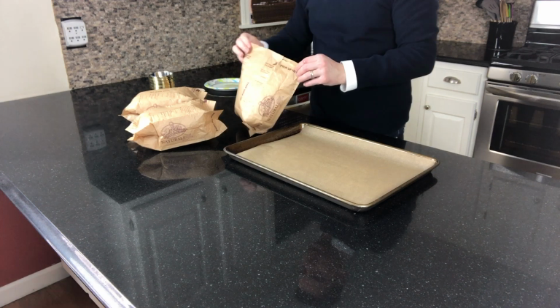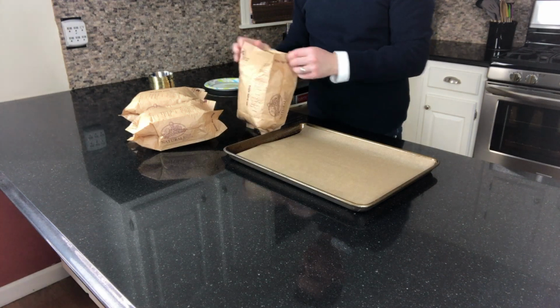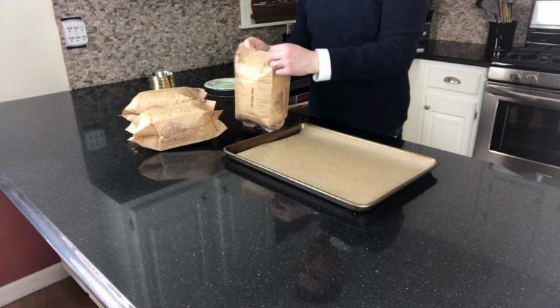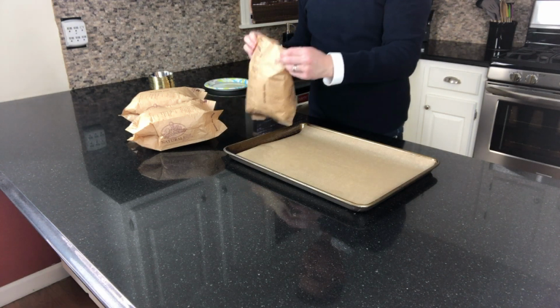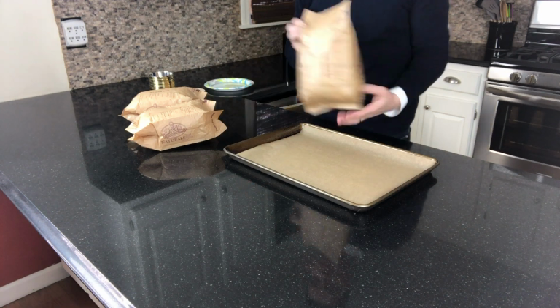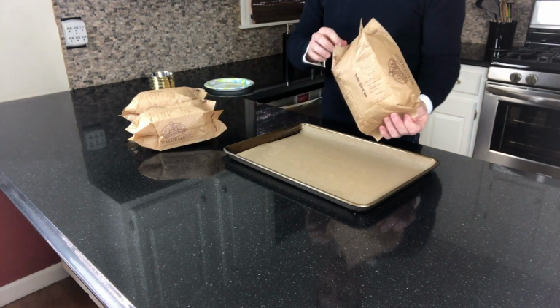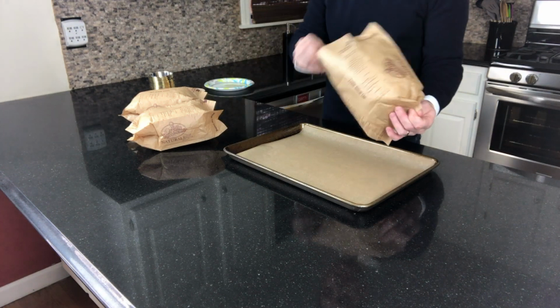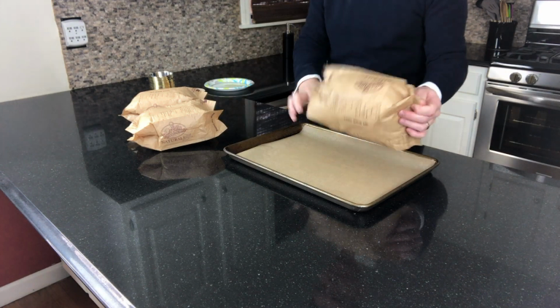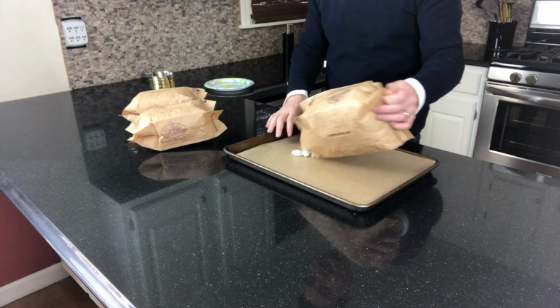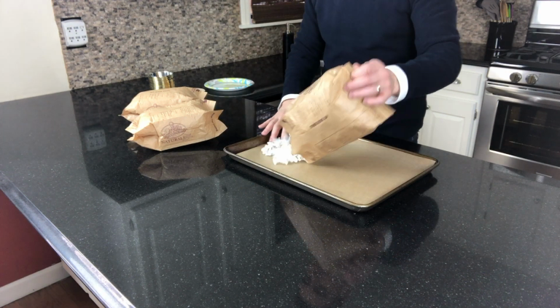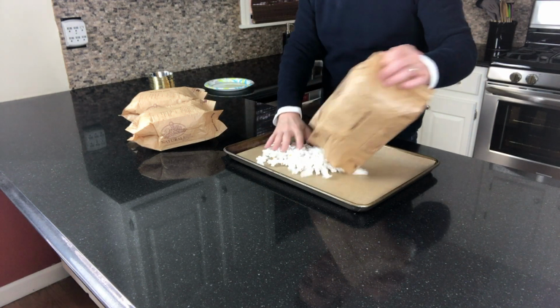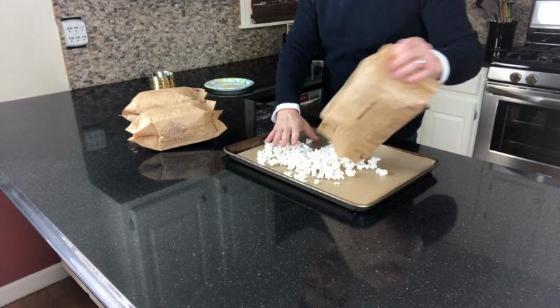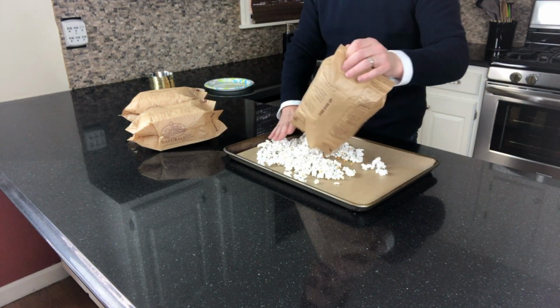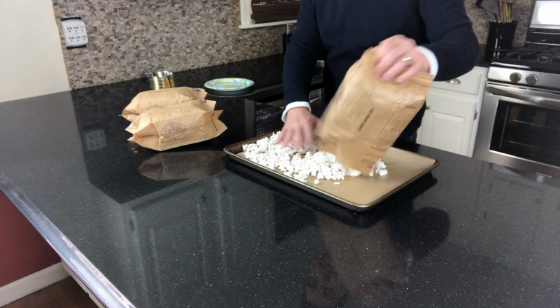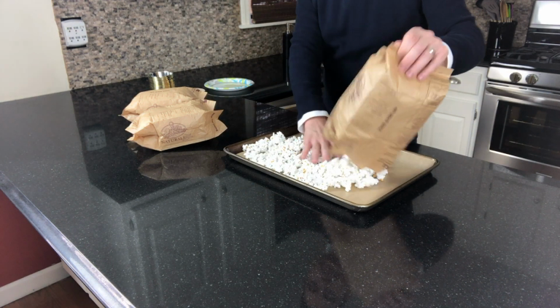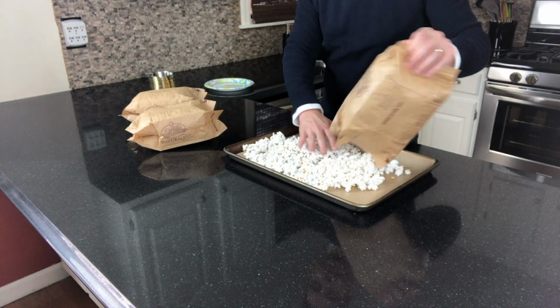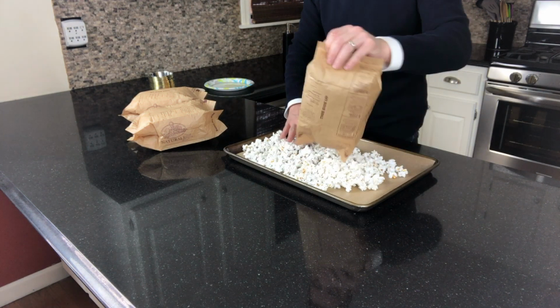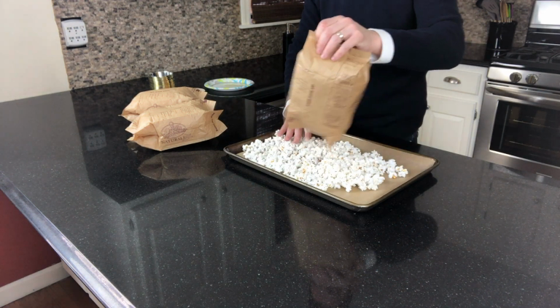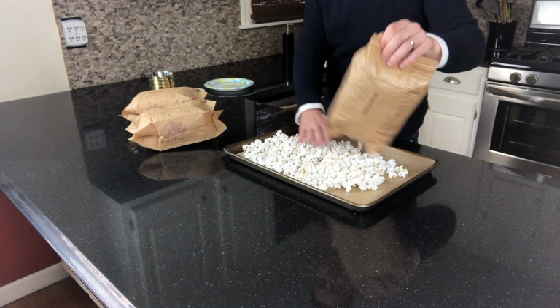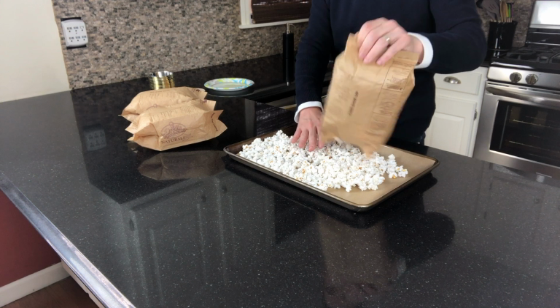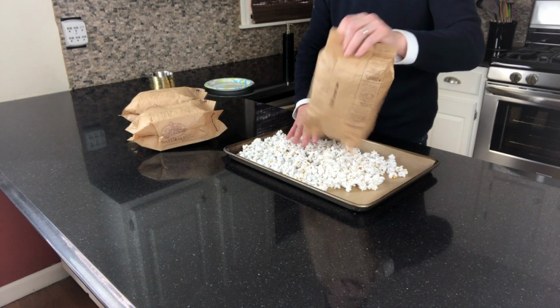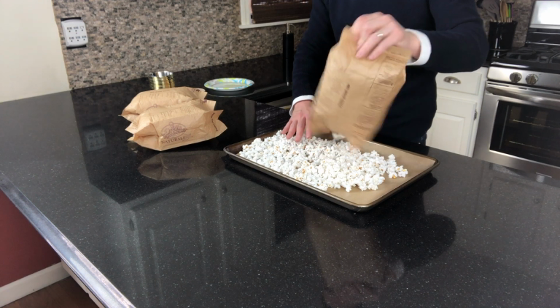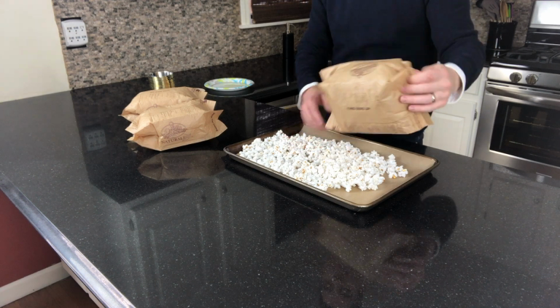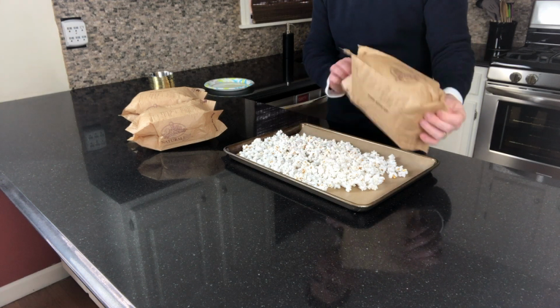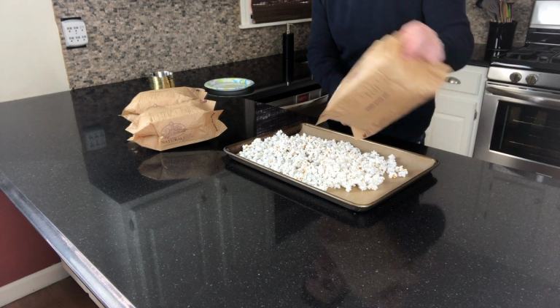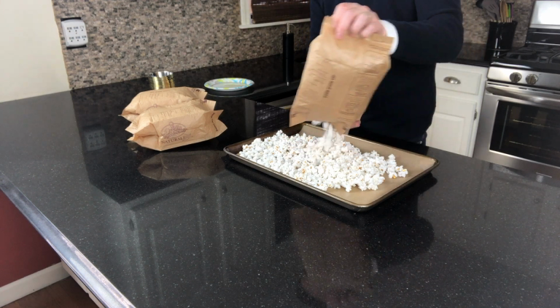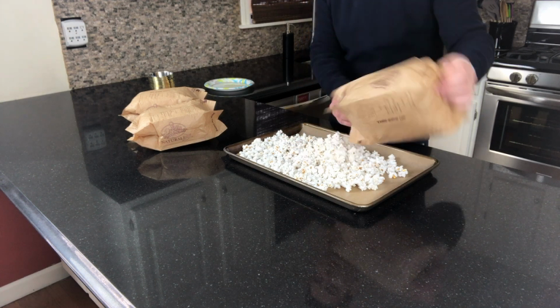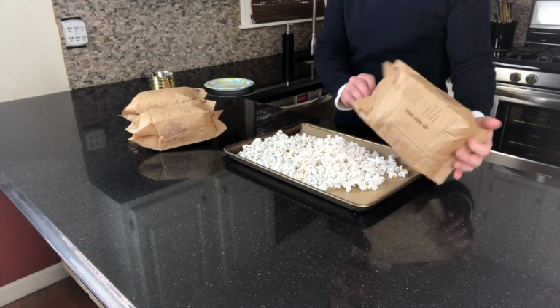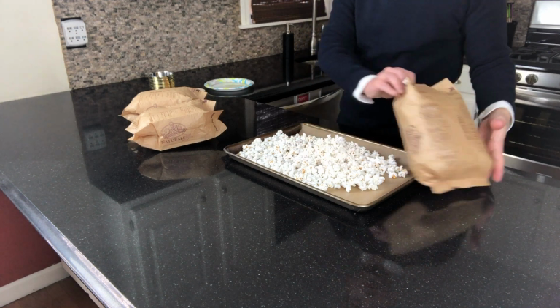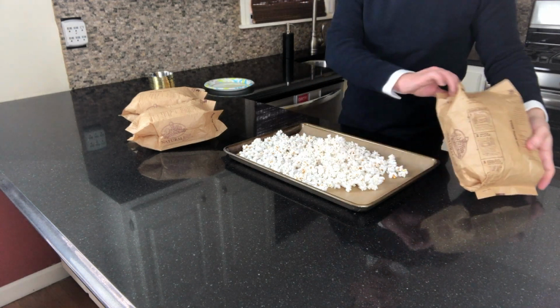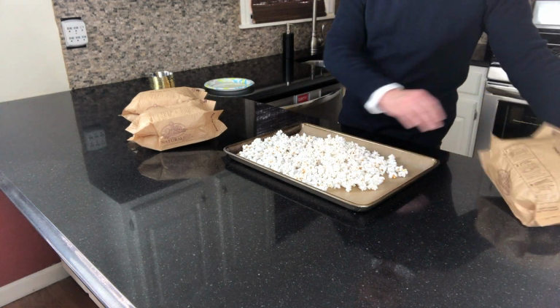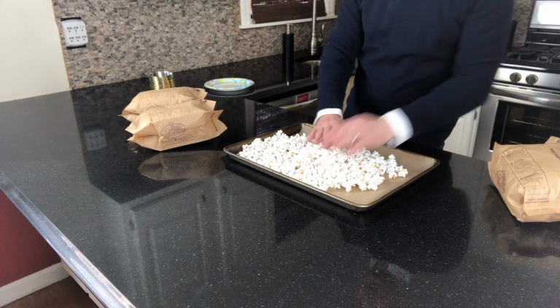Now that our simple syrup is complete, we're going to dump our popcorn on a parchment-lined baking sheet, and we're going to drizzle that syrup on top.